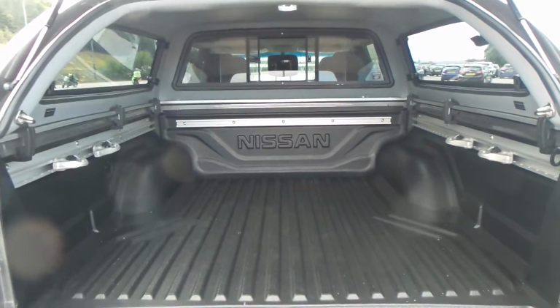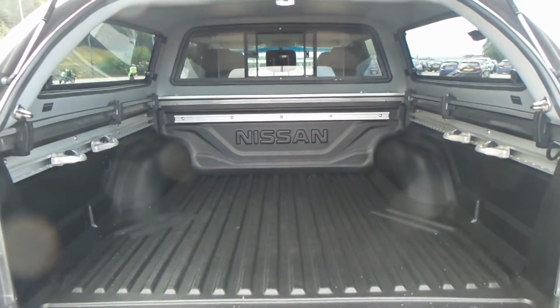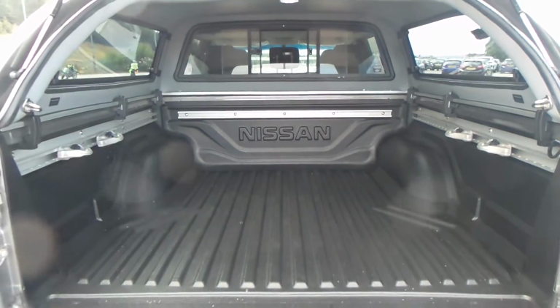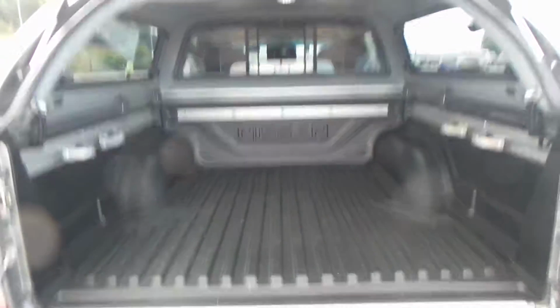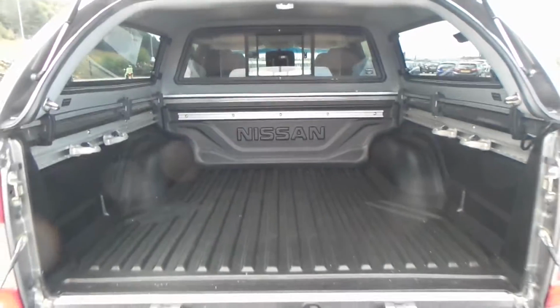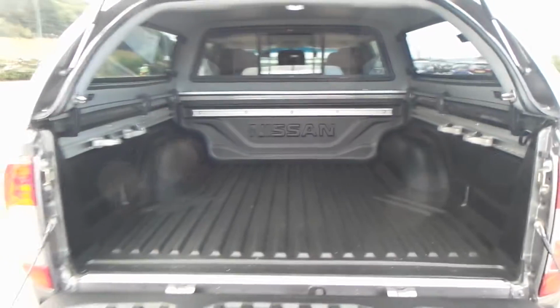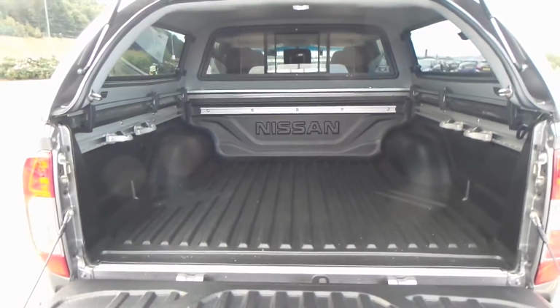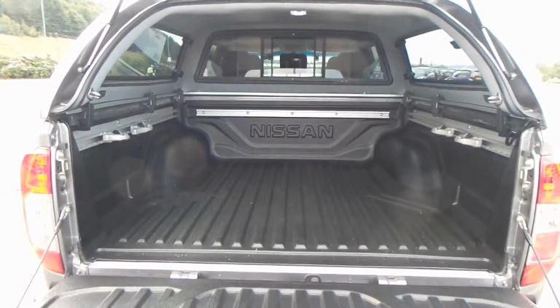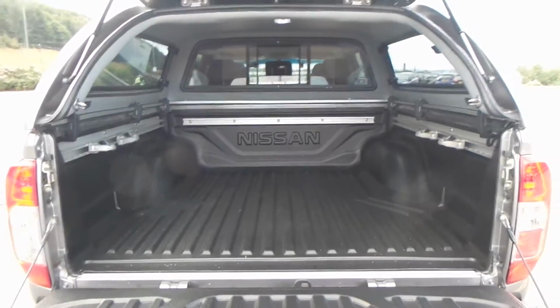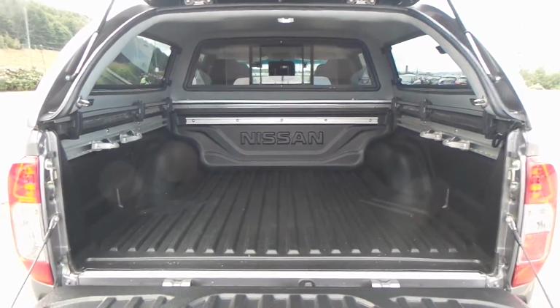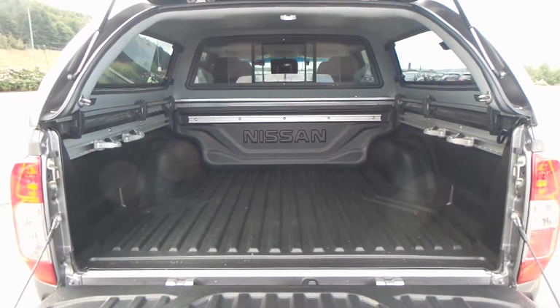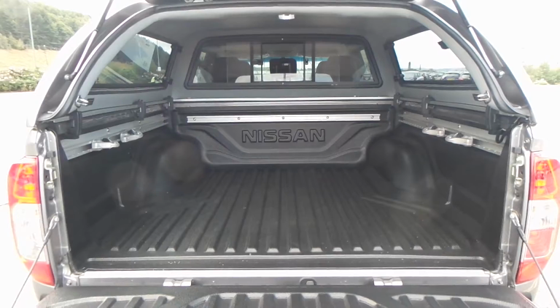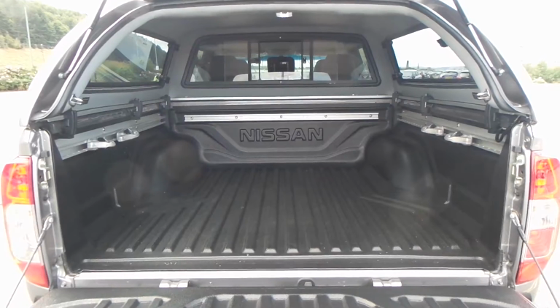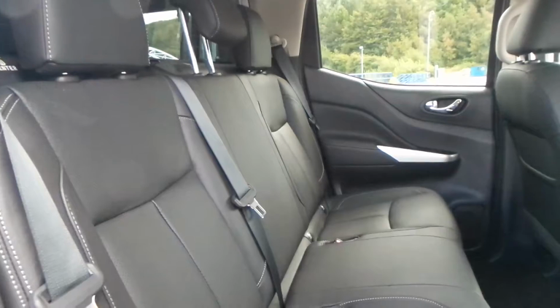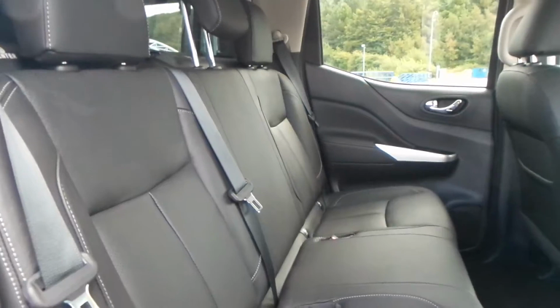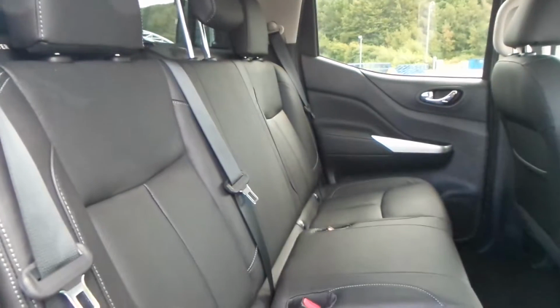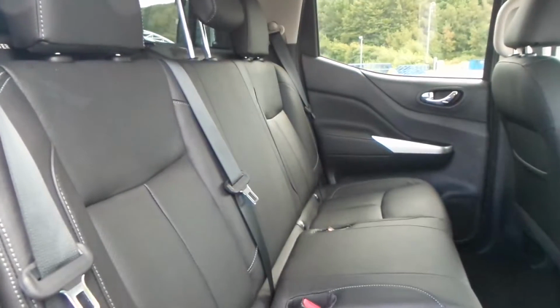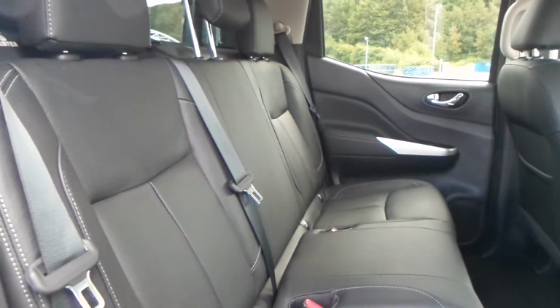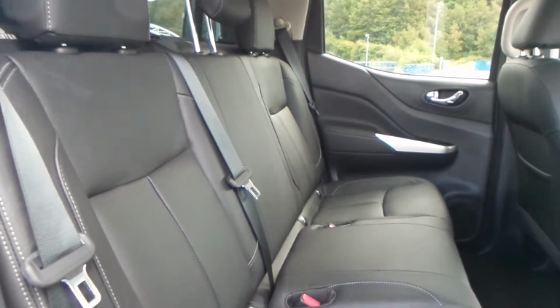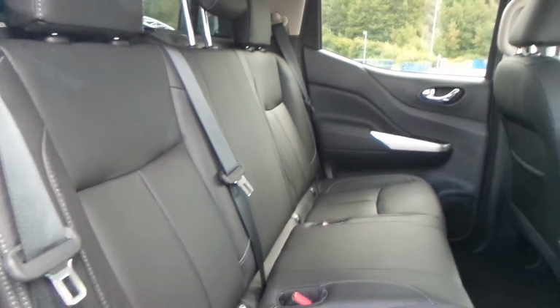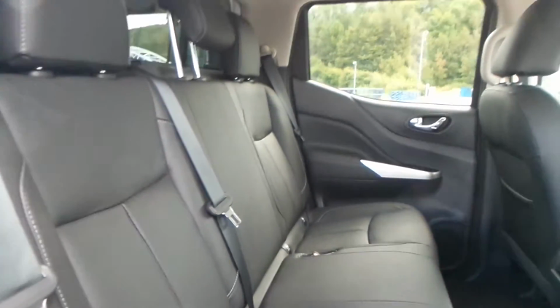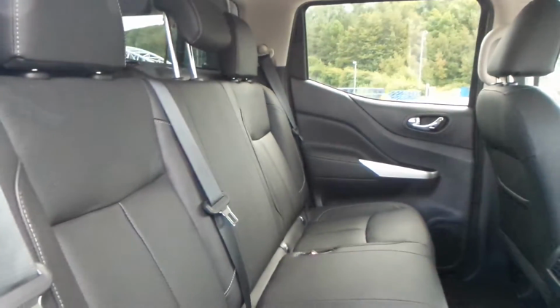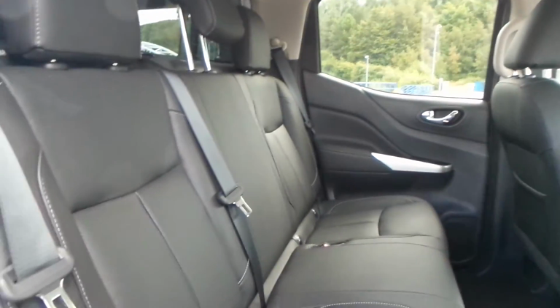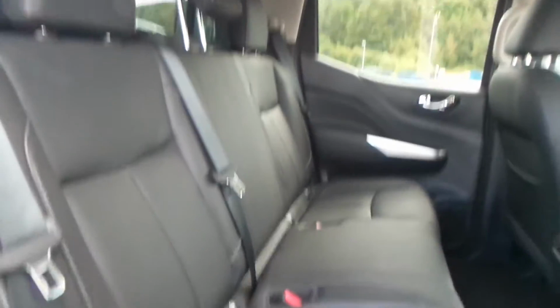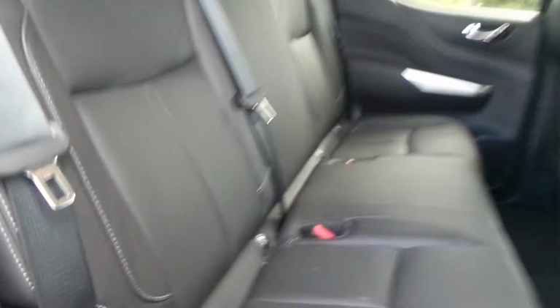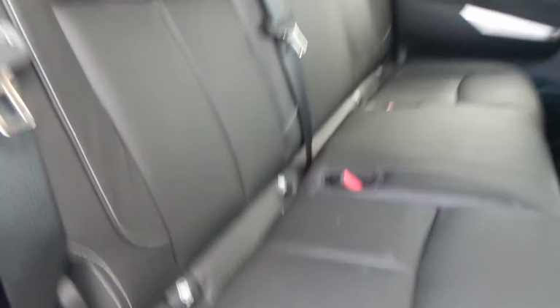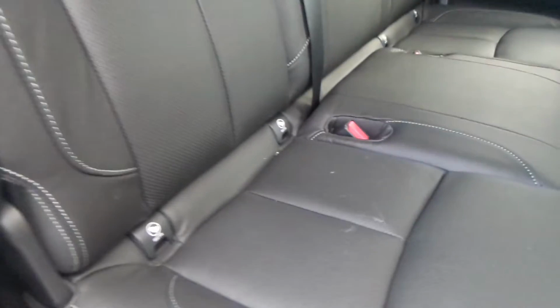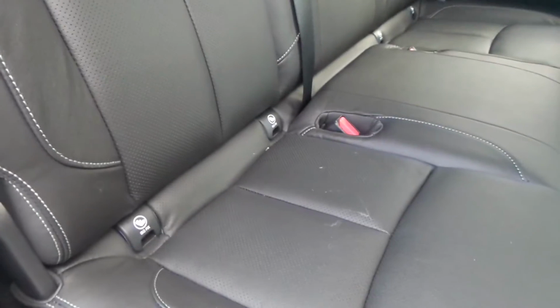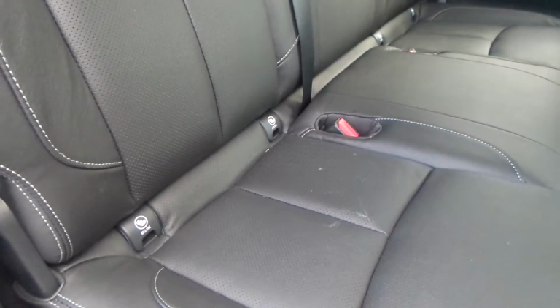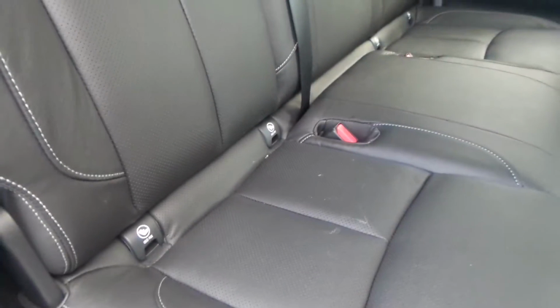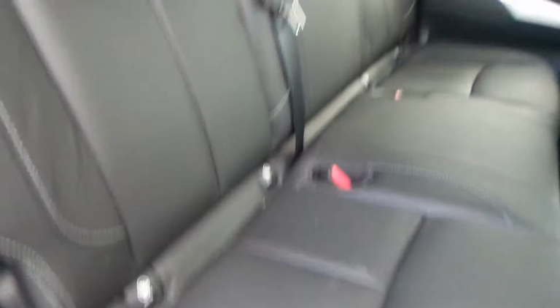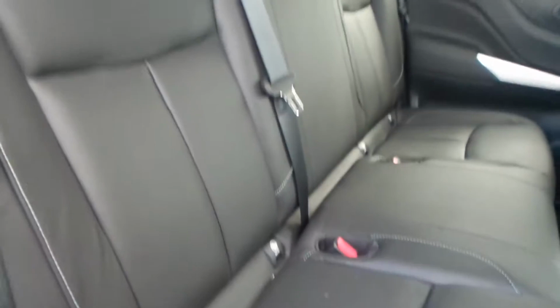You have a really good space inside. The vehicle is equipped with a full variety of really good space within the rear seats, which also has the ISOFIX.